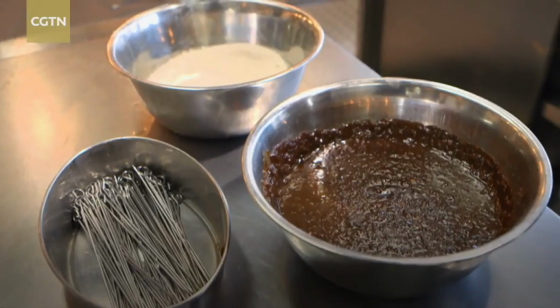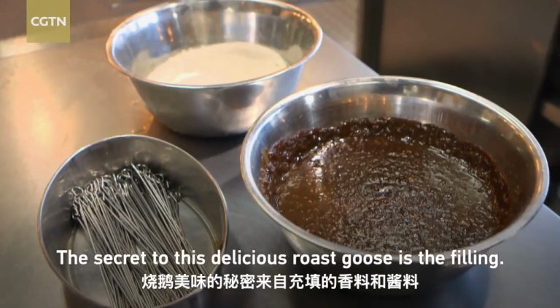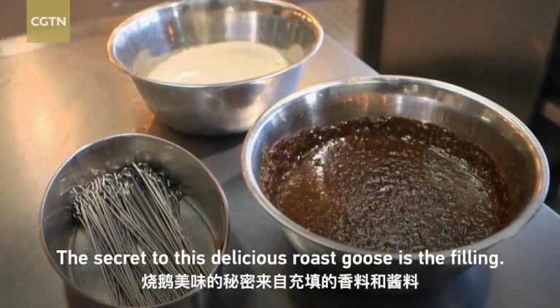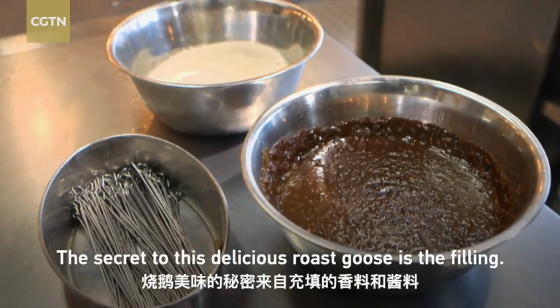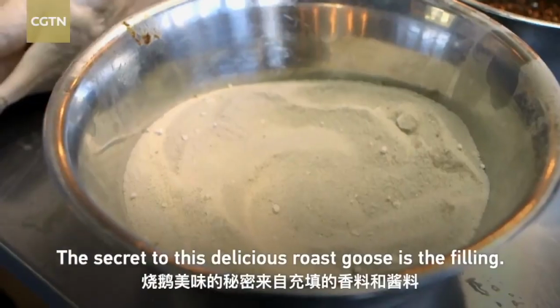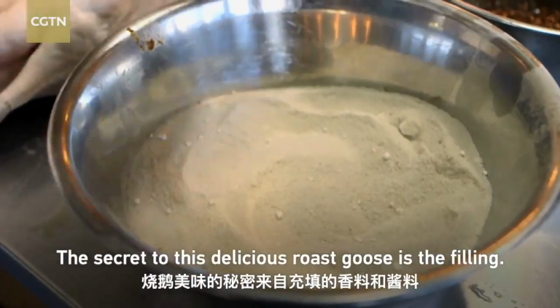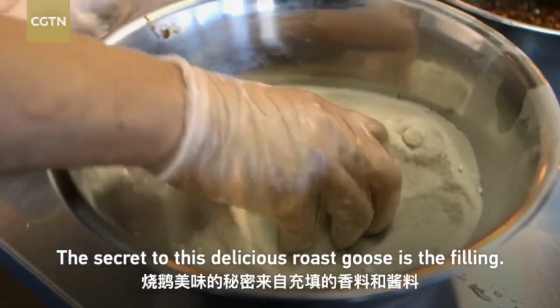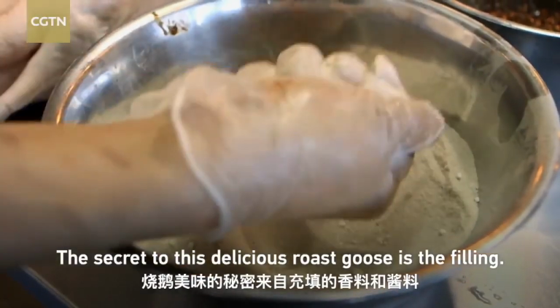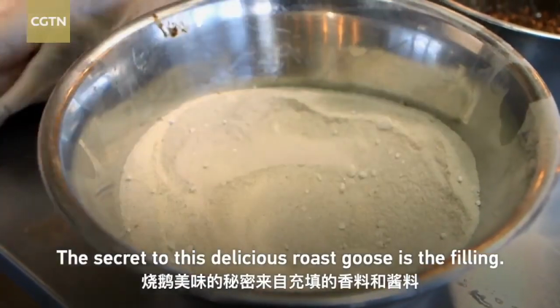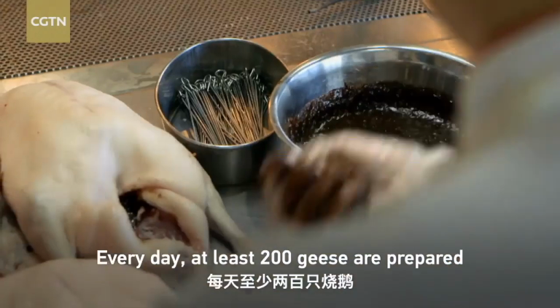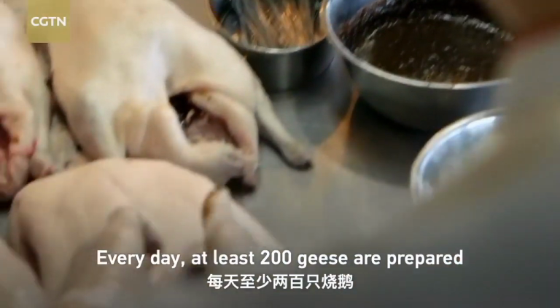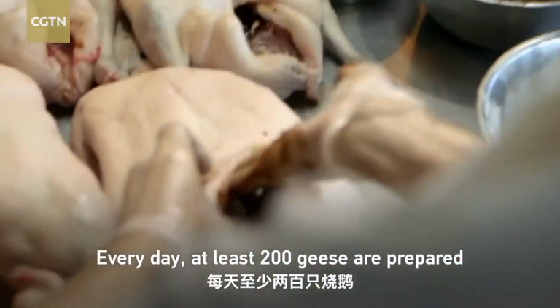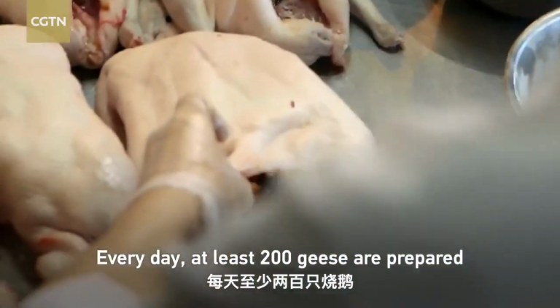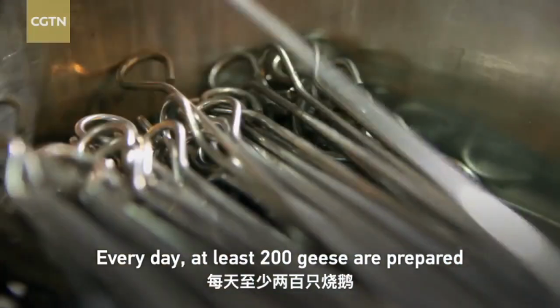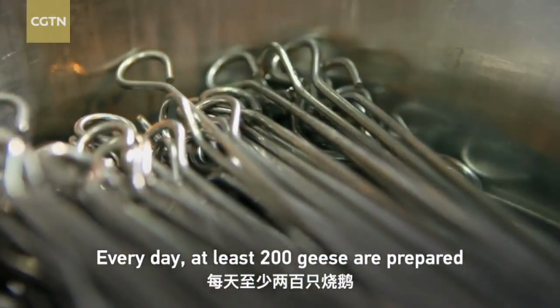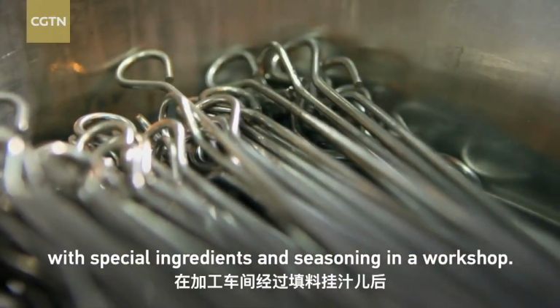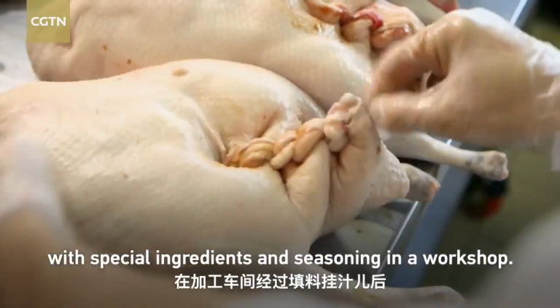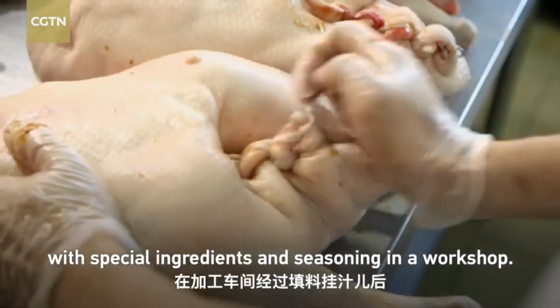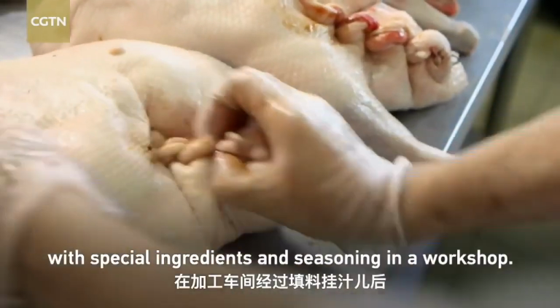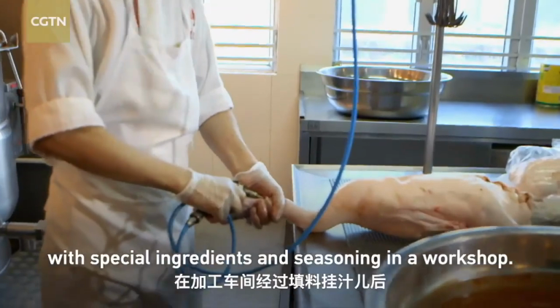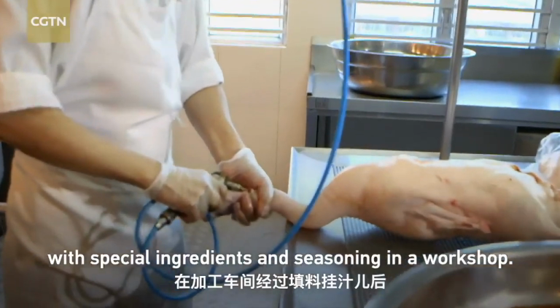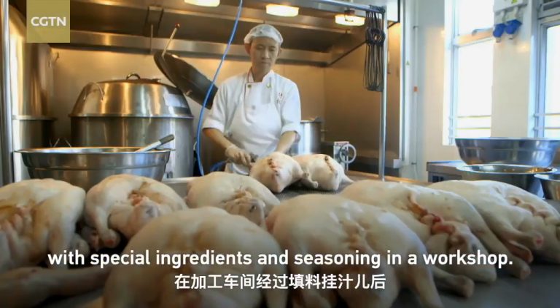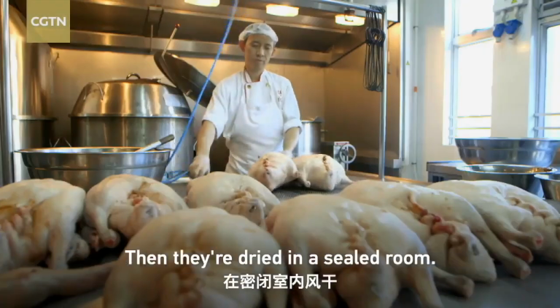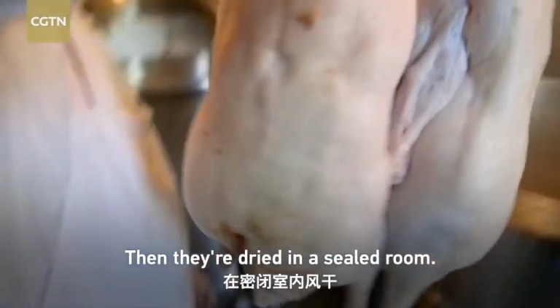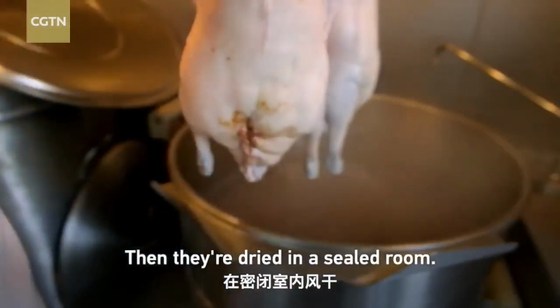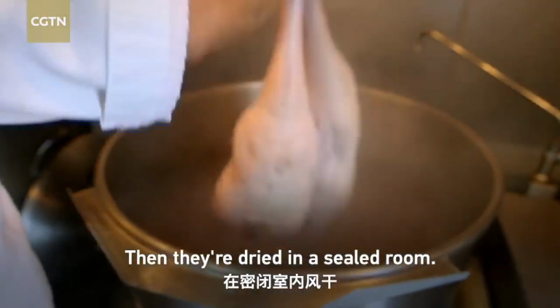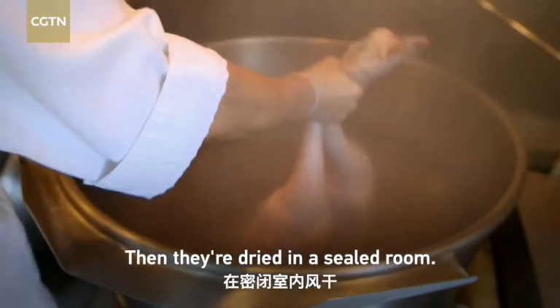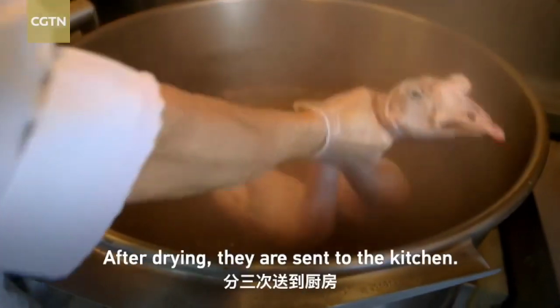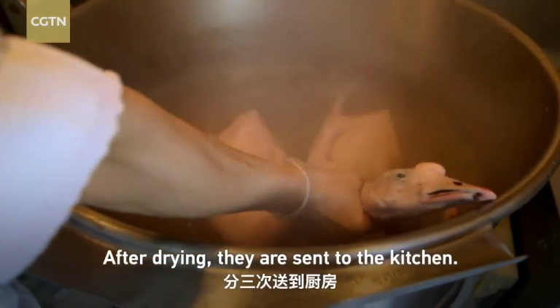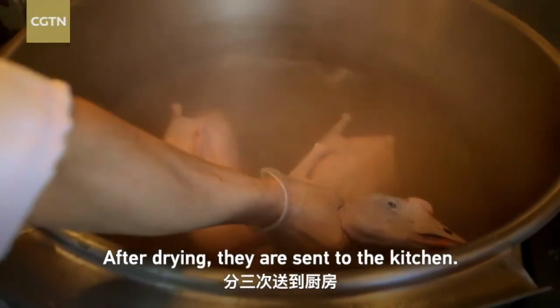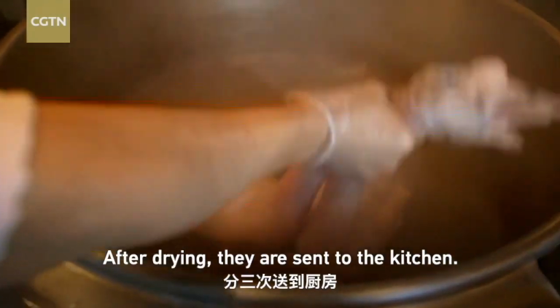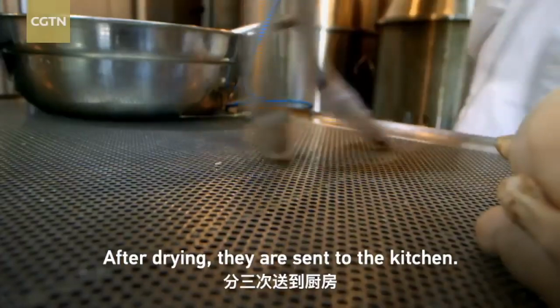The secret to this delicious roast goose is the filling. Every day, at least 200 geese are prepared with special ingredients and seasoning in a workshop. Then they are dried in a sealed room before being sent to the kitchen.